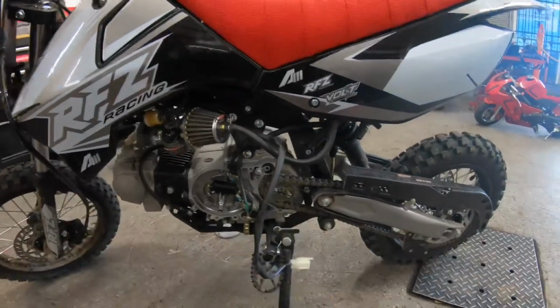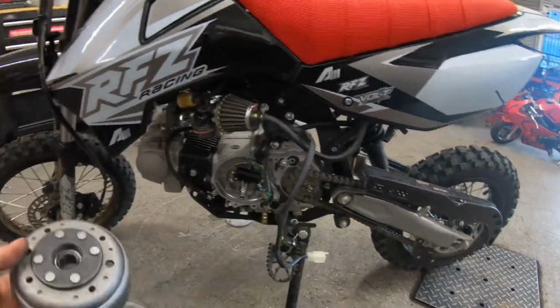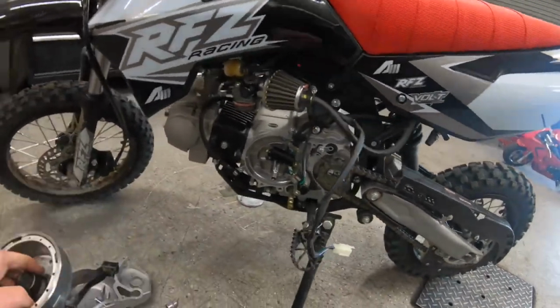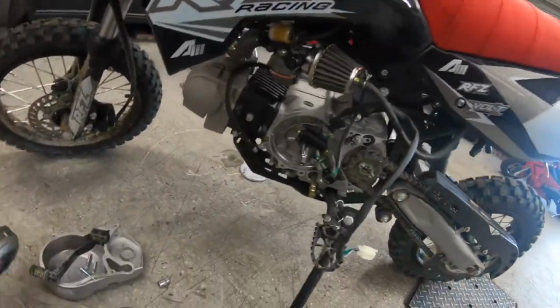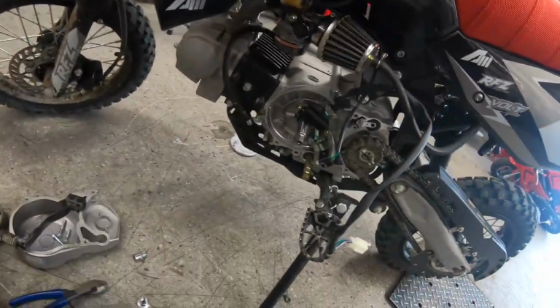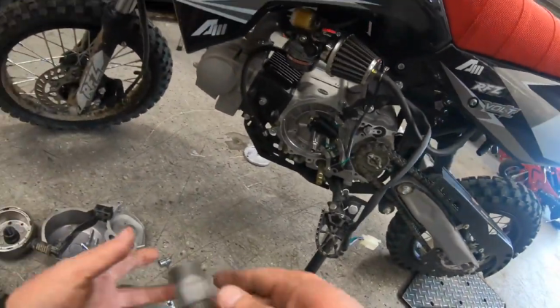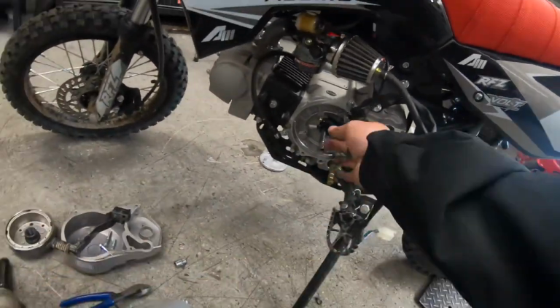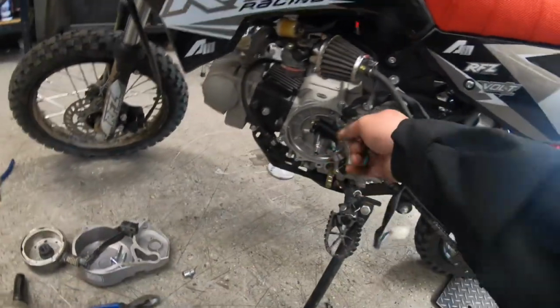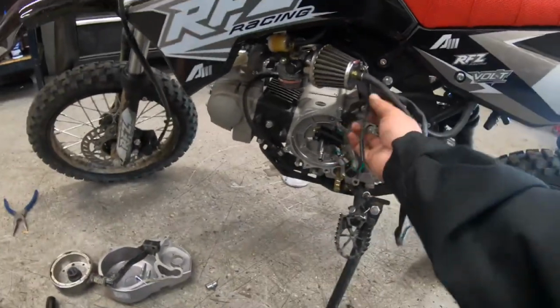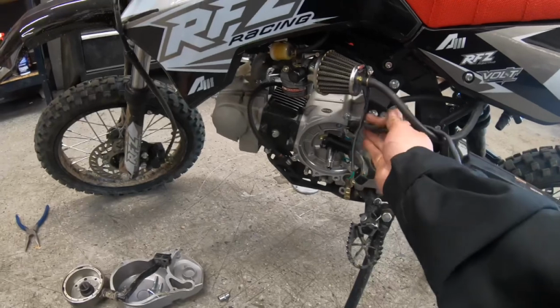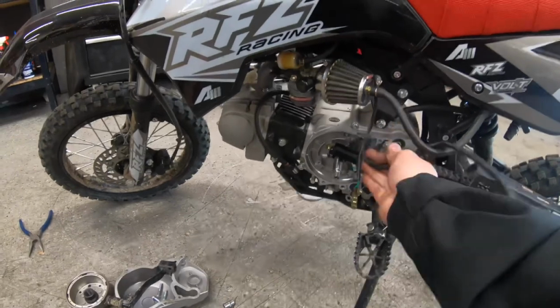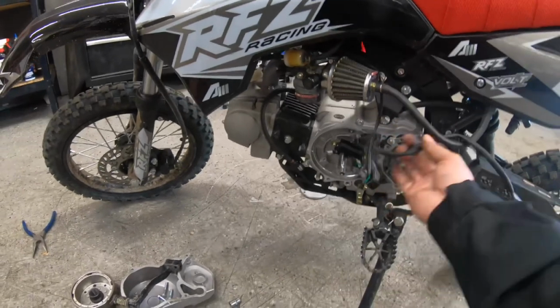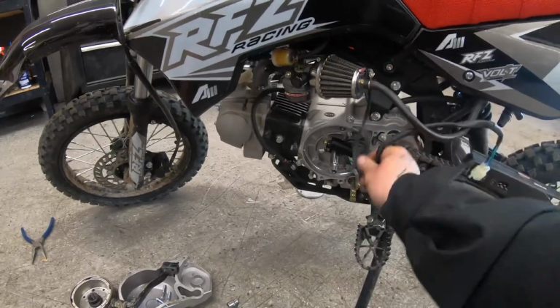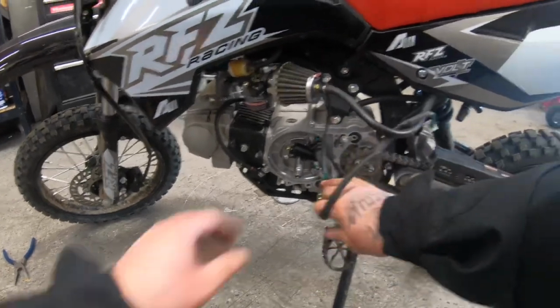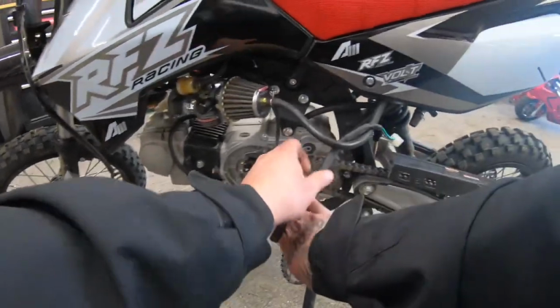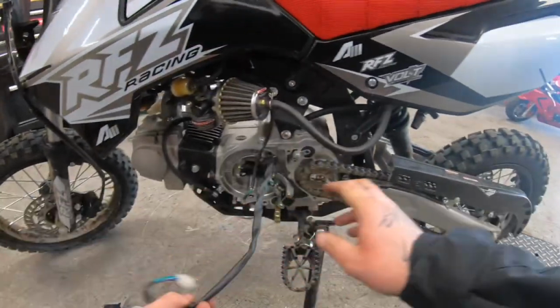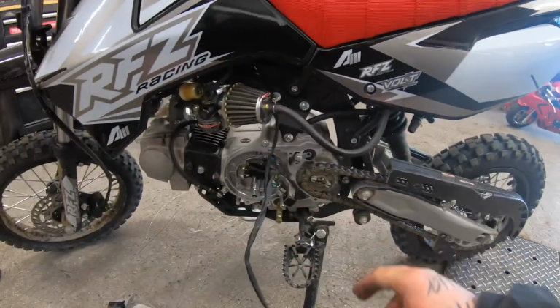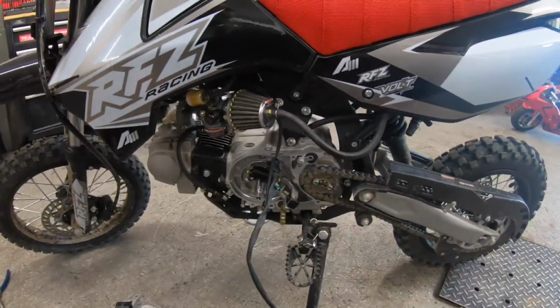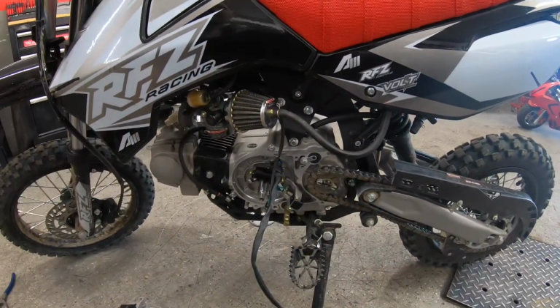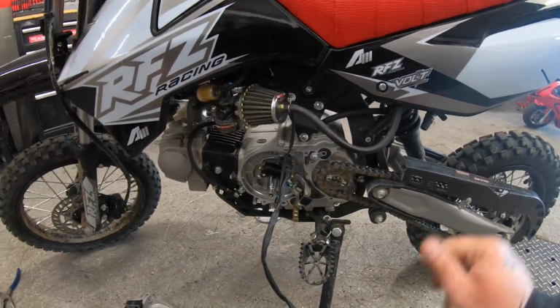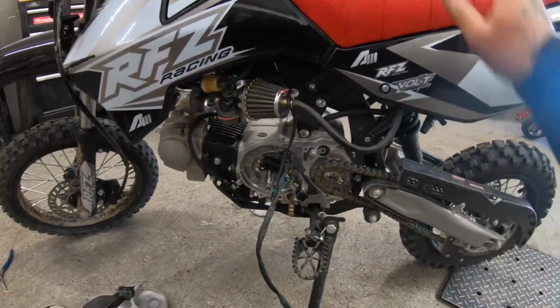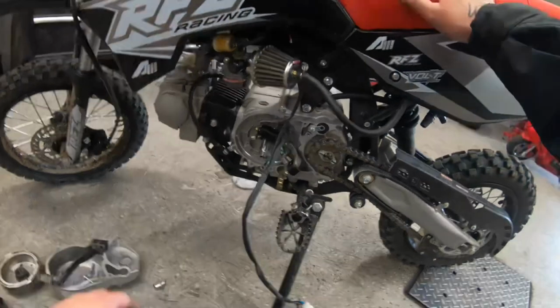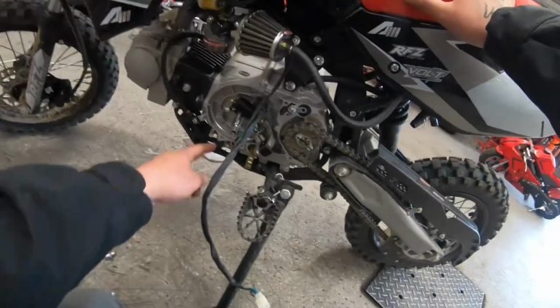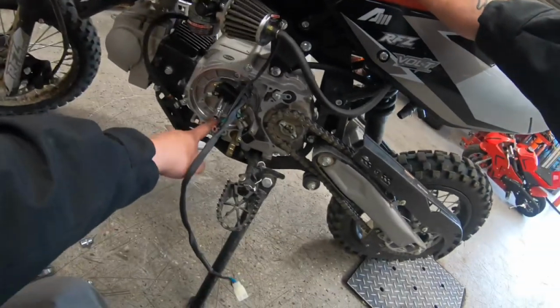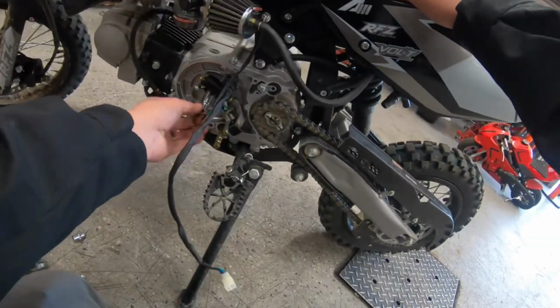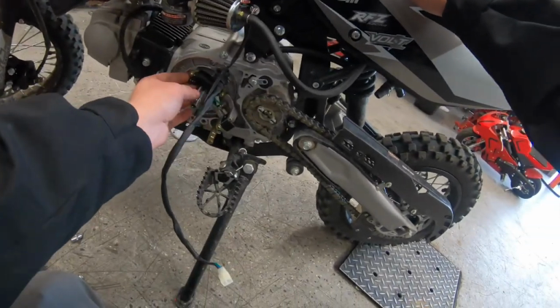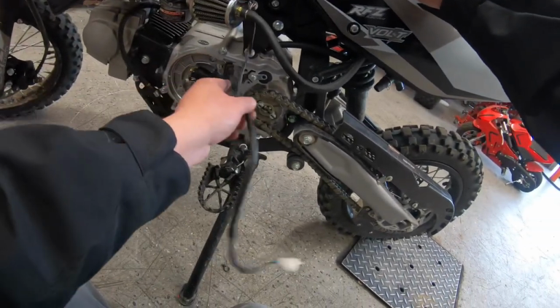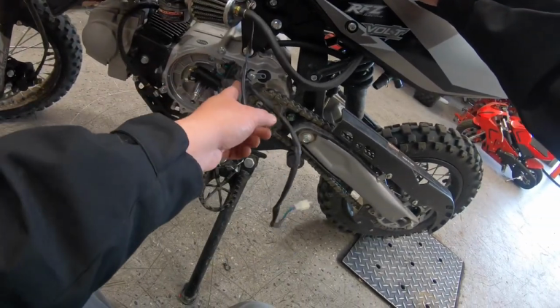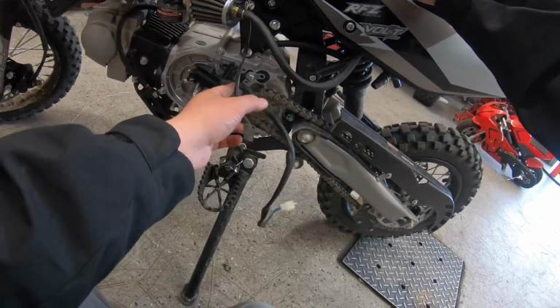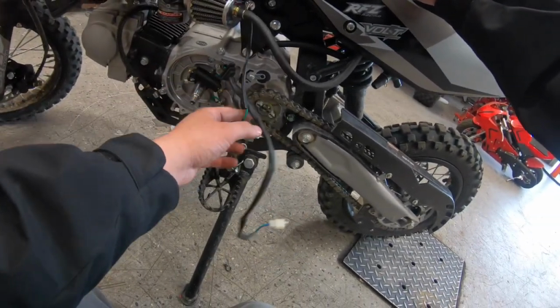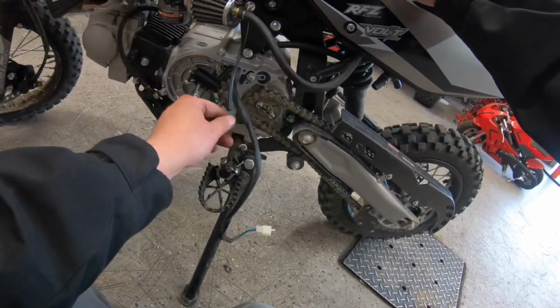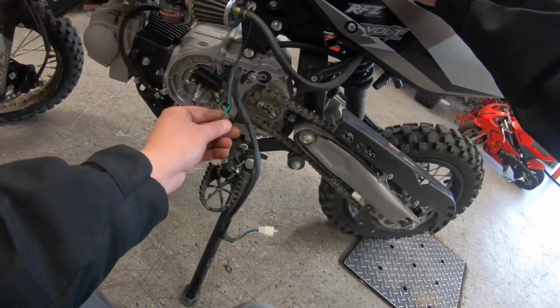All right, here's our flywheel — stator, here's the stator. I'm going to lean this against something, and then we're going to have to remove these because the stator is no longer working, it's burnt.